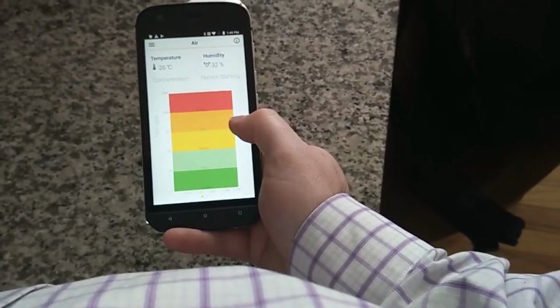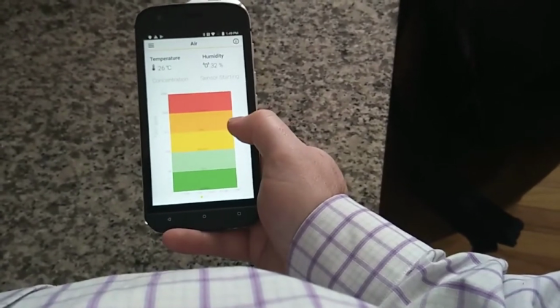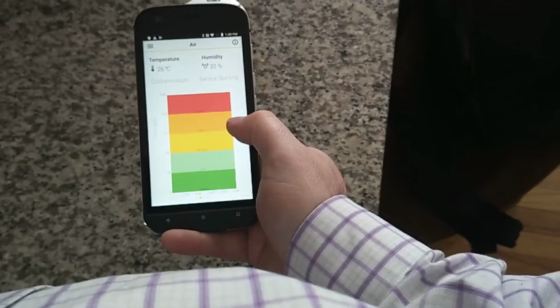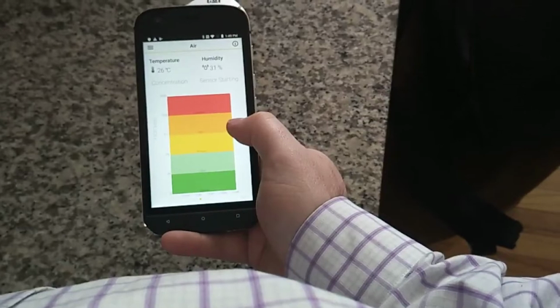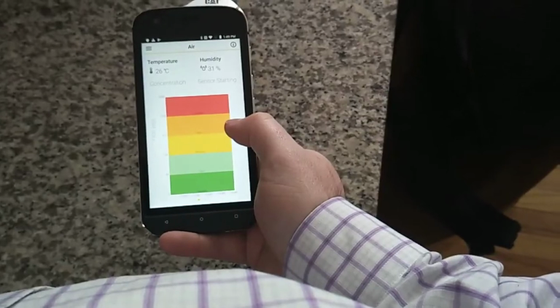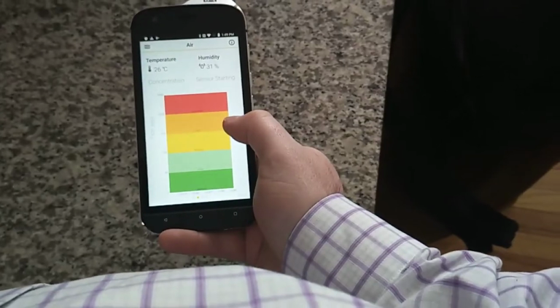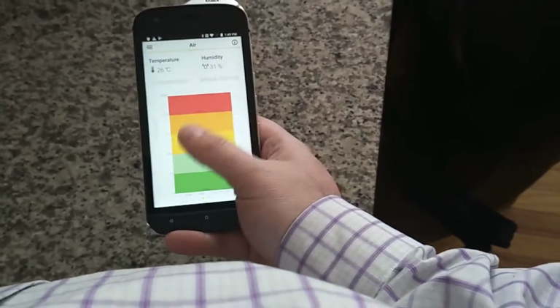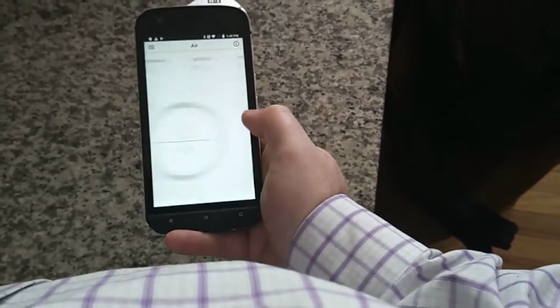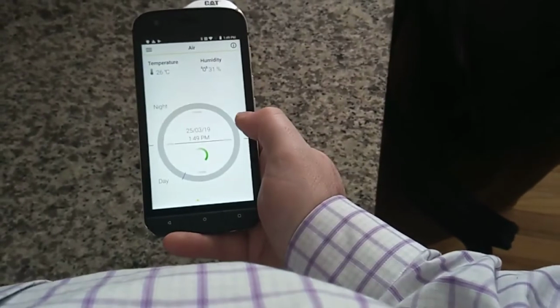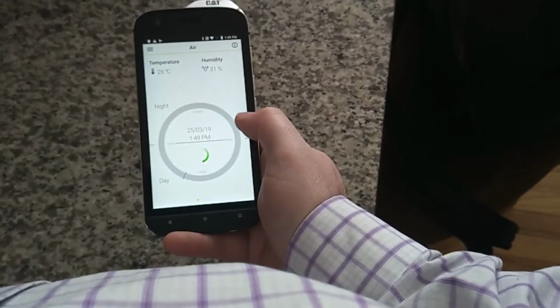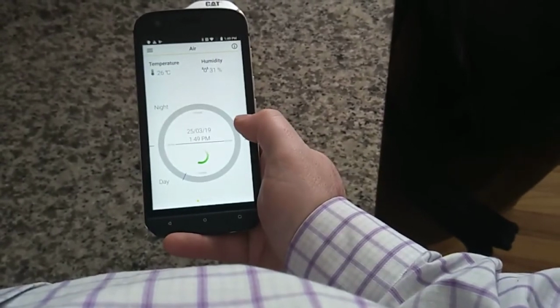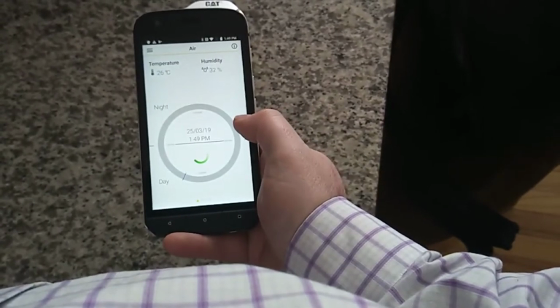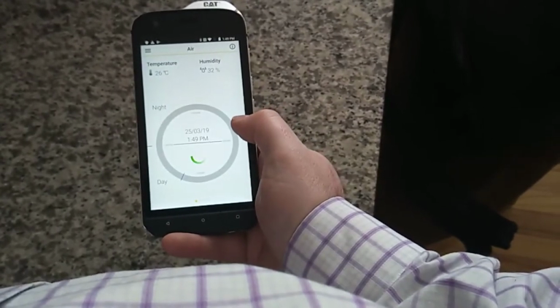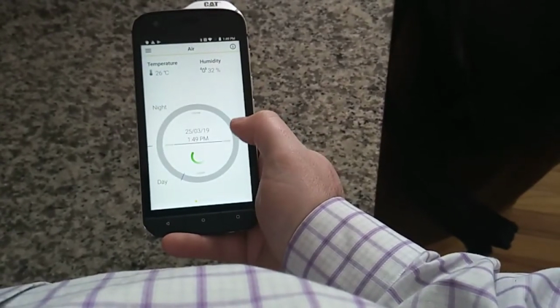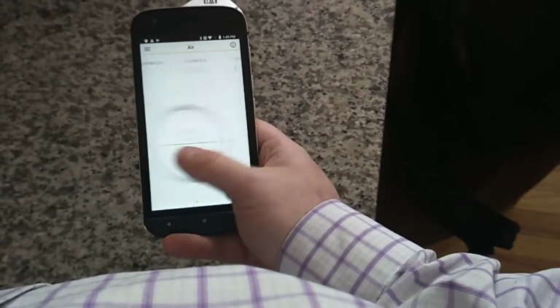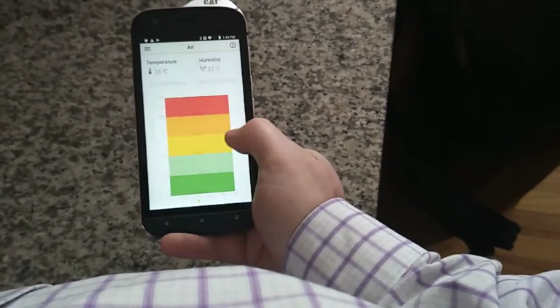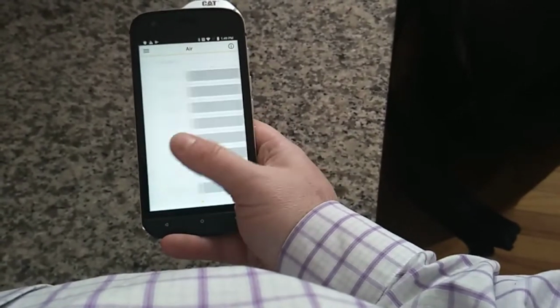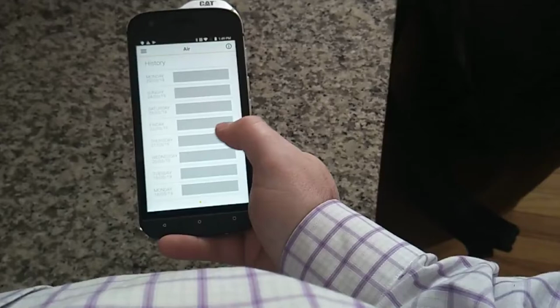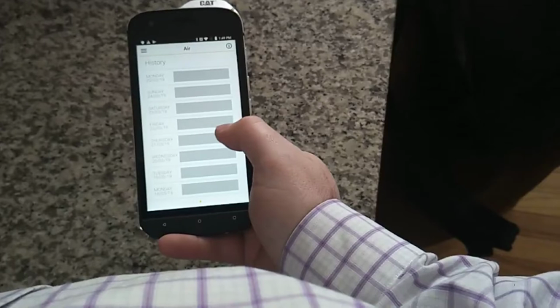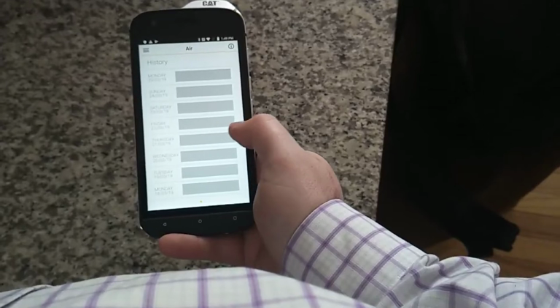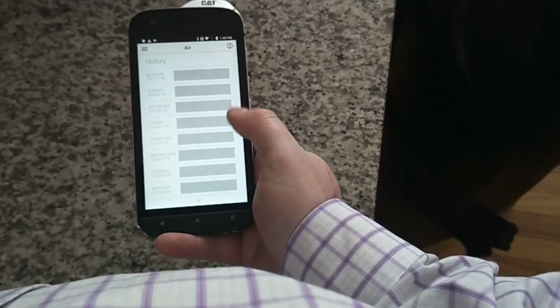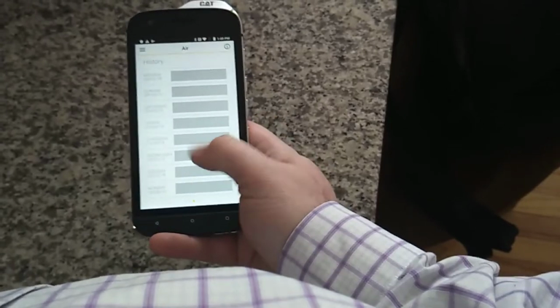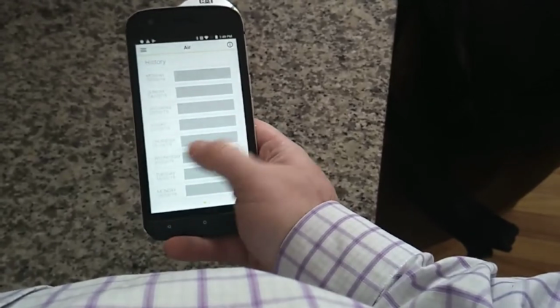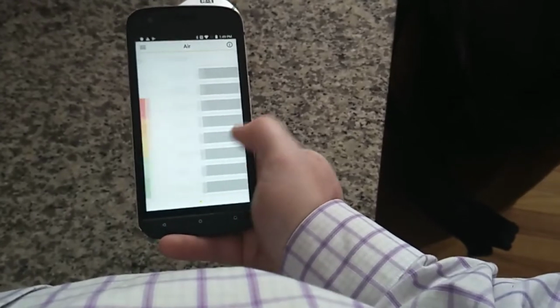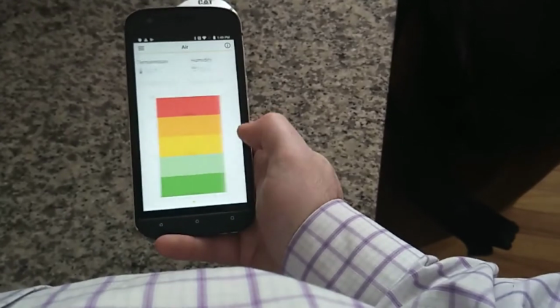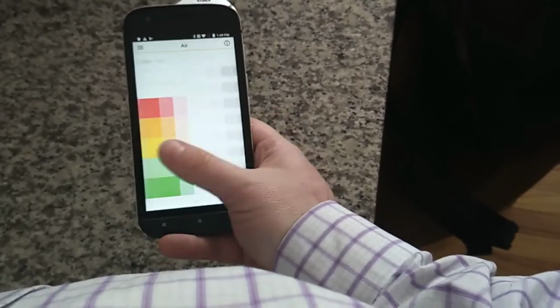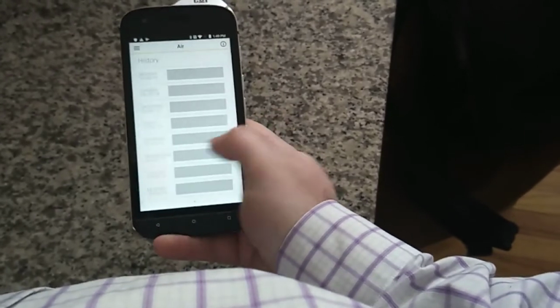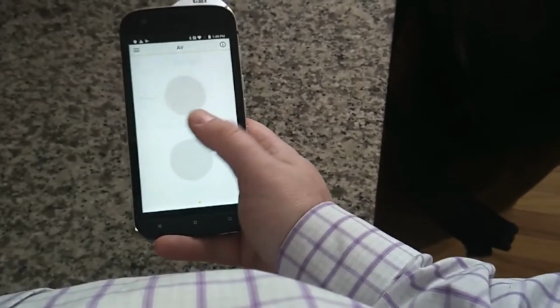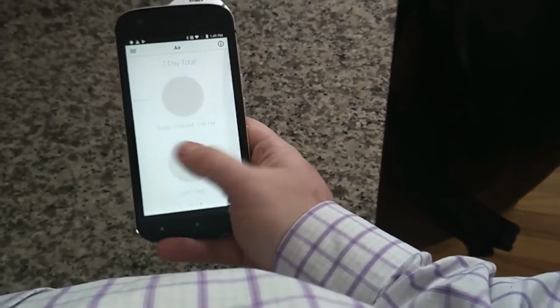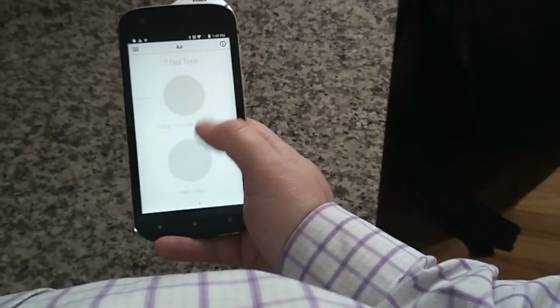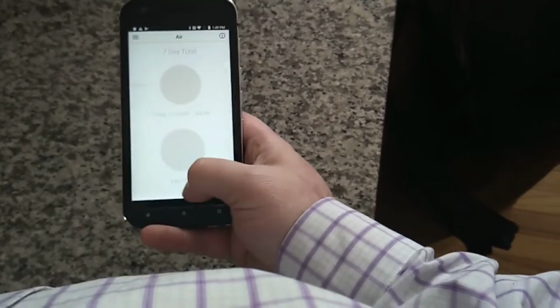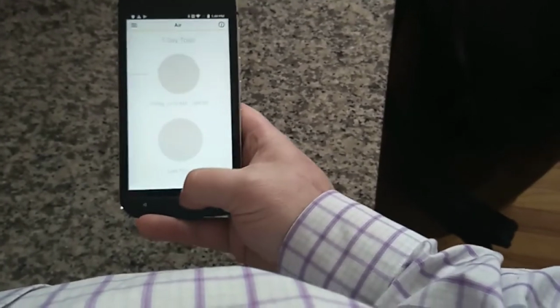Air quality is... still being scanned. It's a slow scan. There's no history because I haven't actually tested this part yet — you guys are getting it first thing.